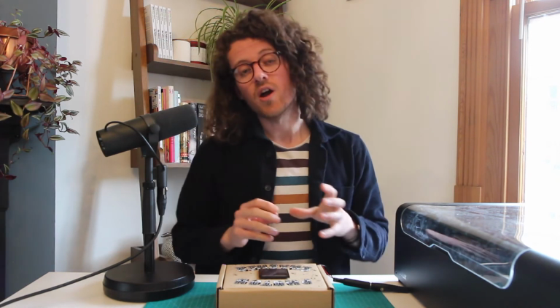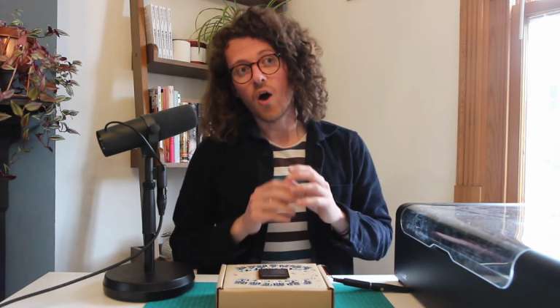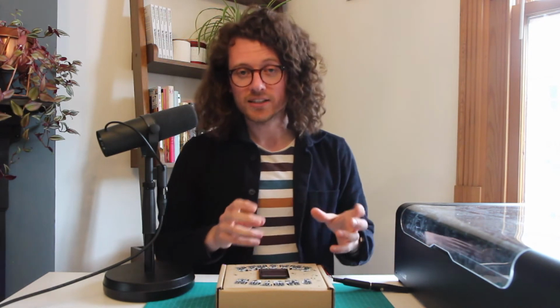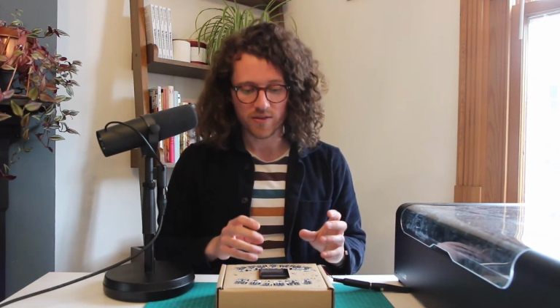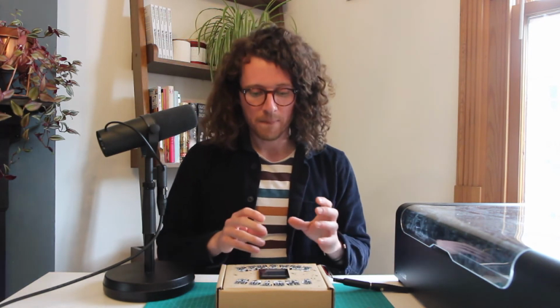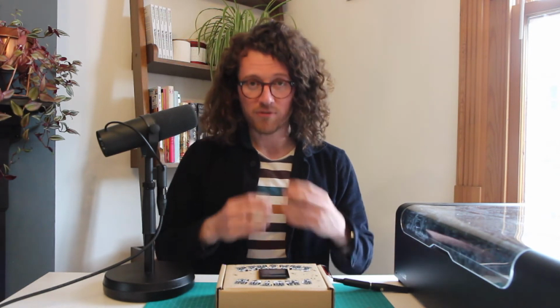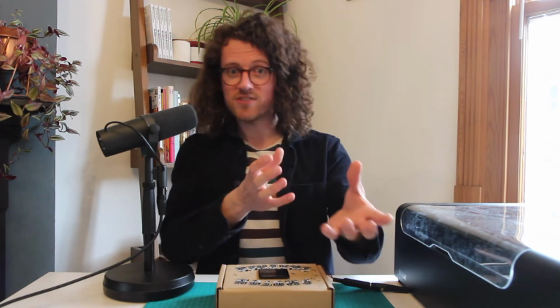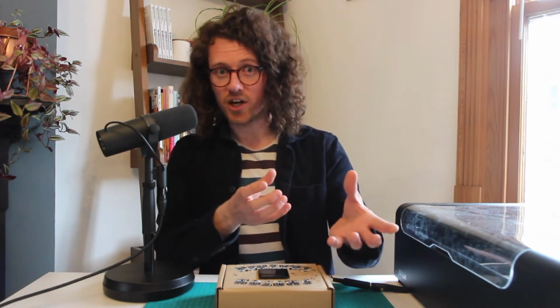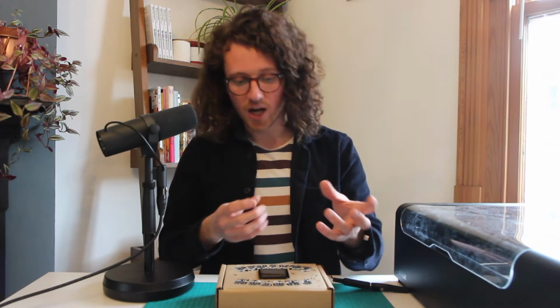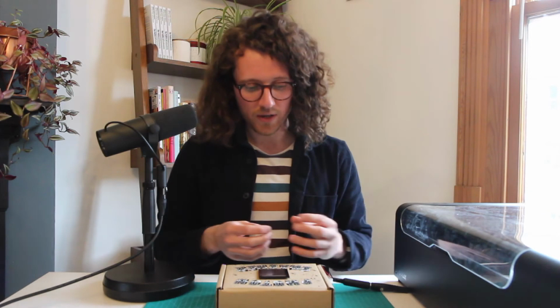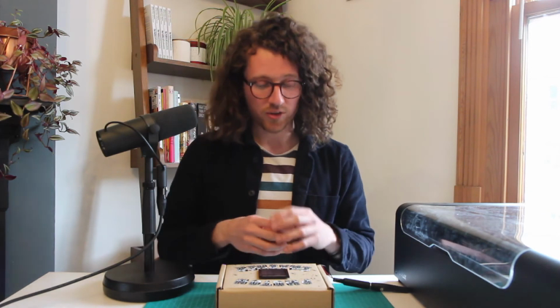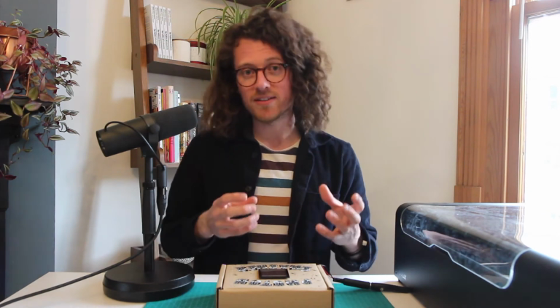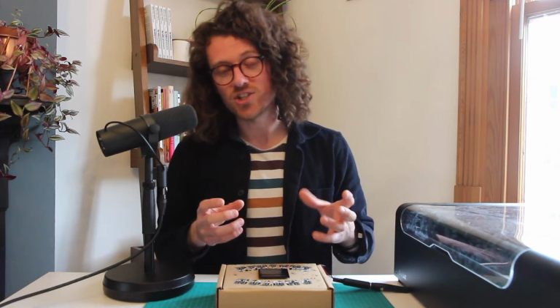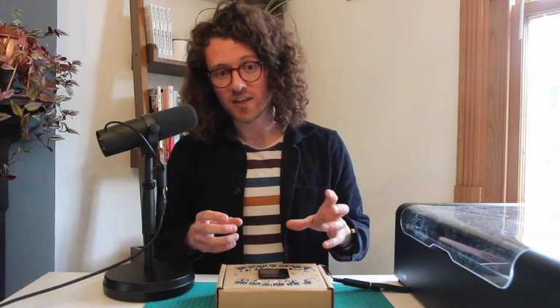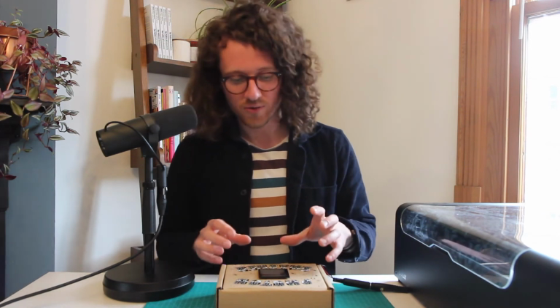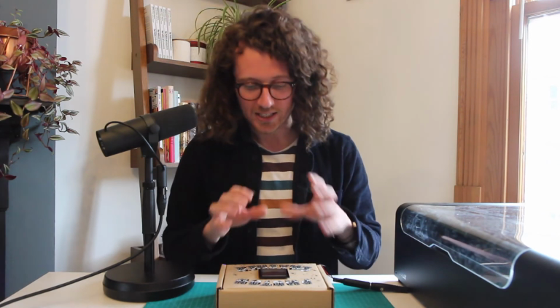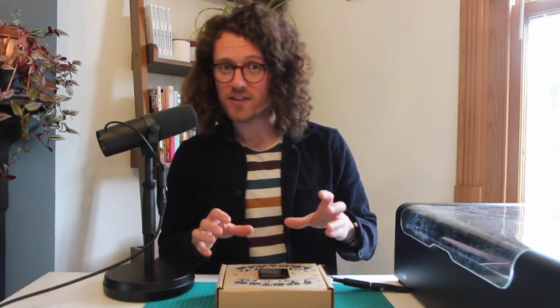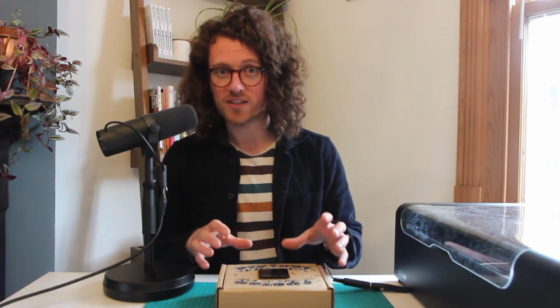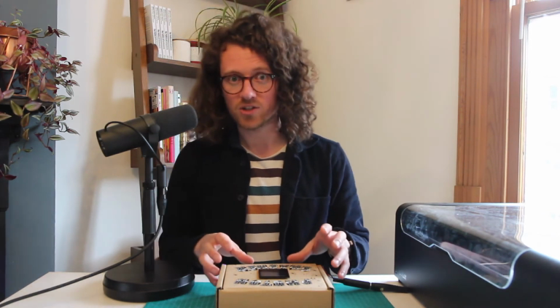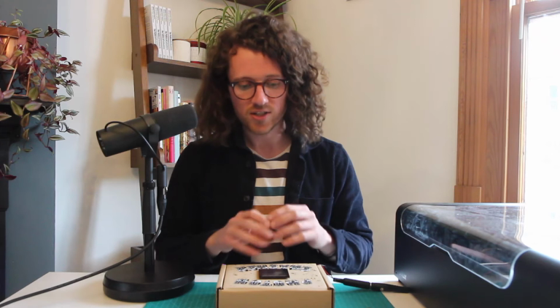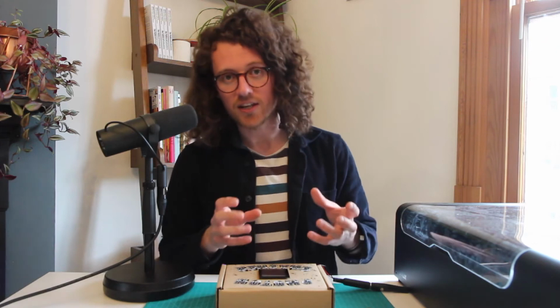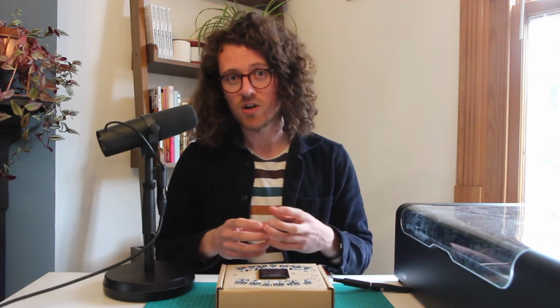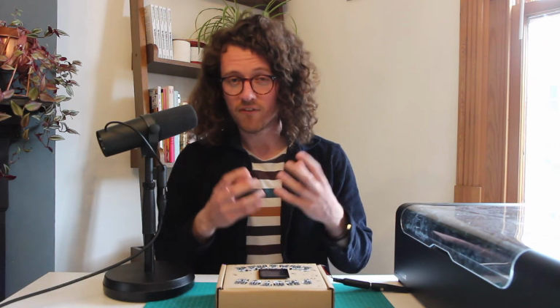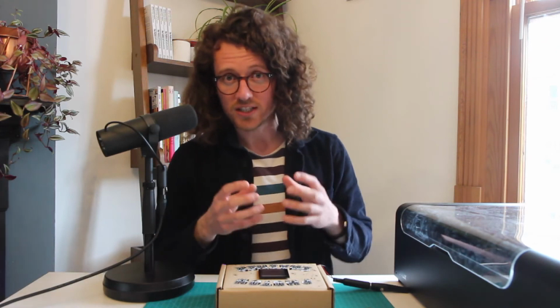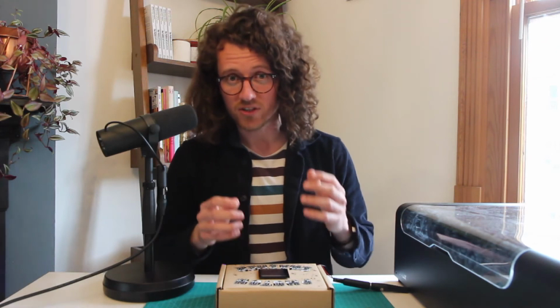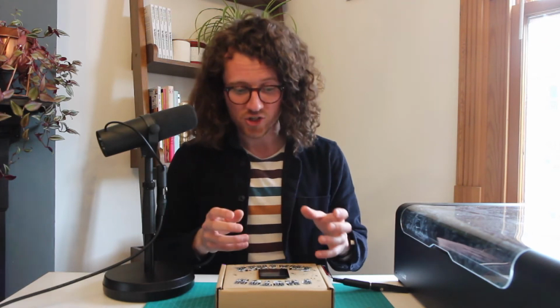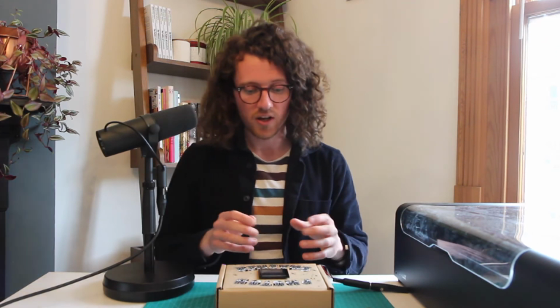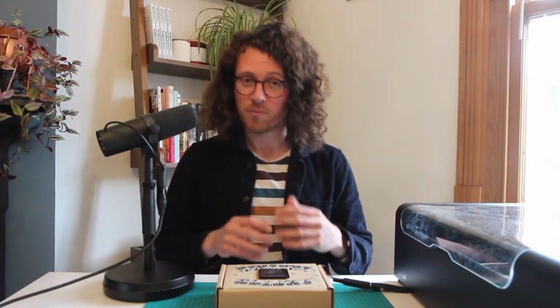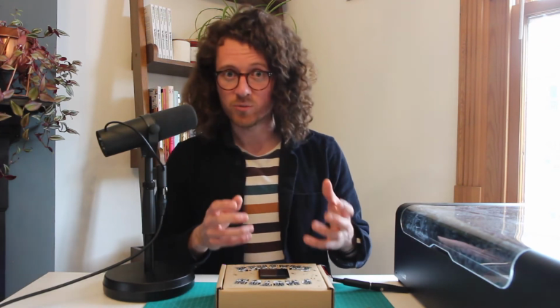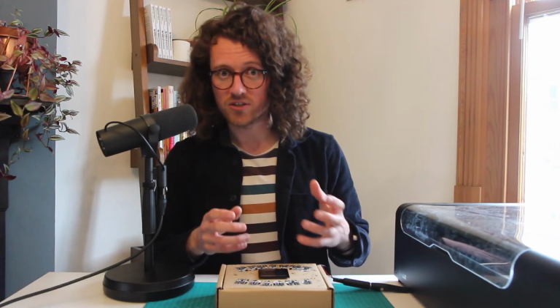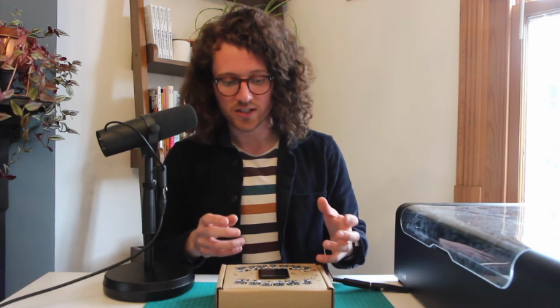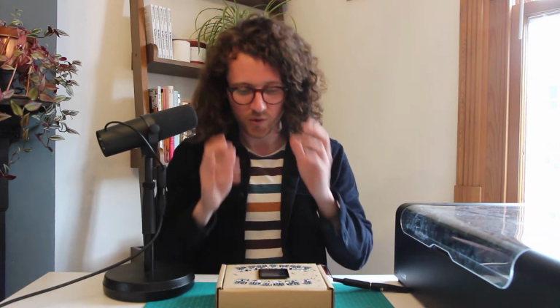Over the next couple of months through these video diaries, I'm going to be documenting my journey experimenting with this technology and turning it into an artist-focused instrument for professional musicians and artists to work with.